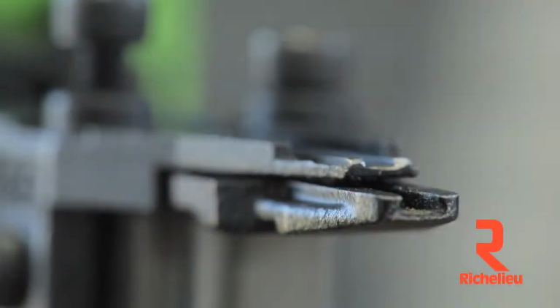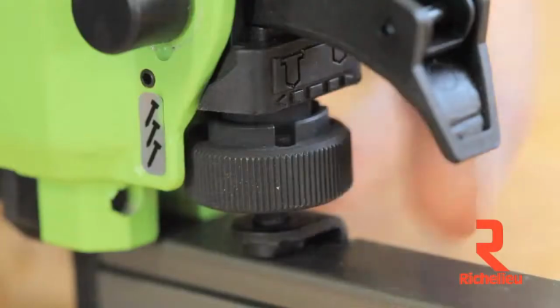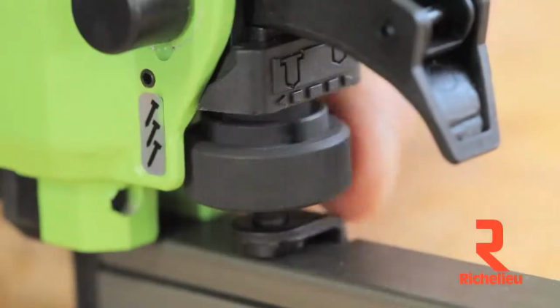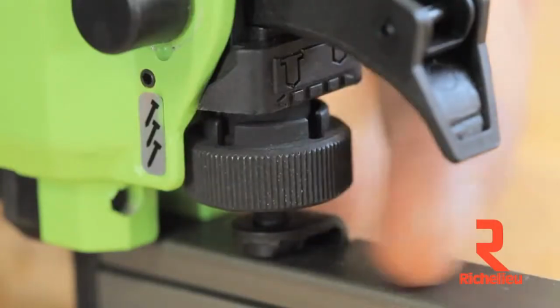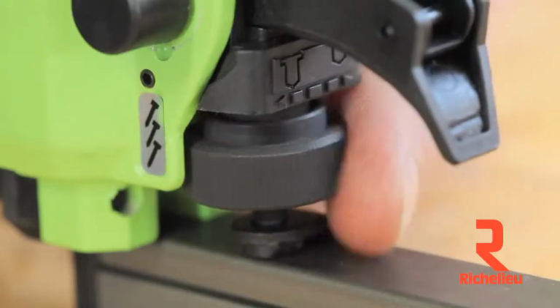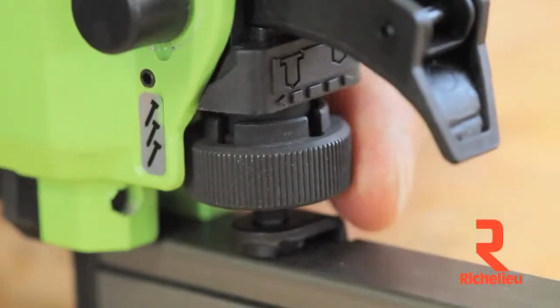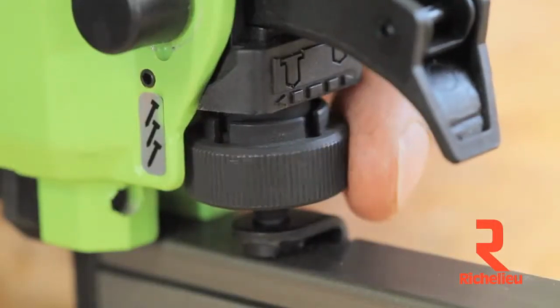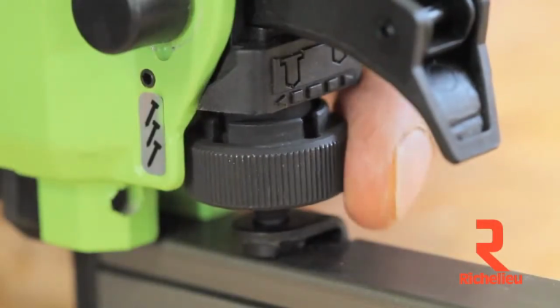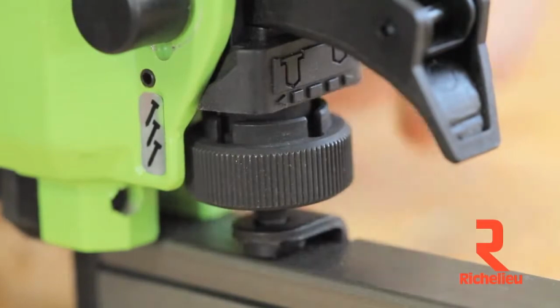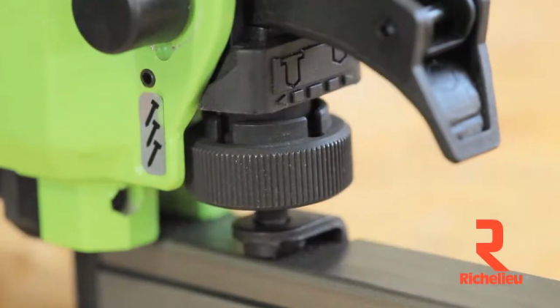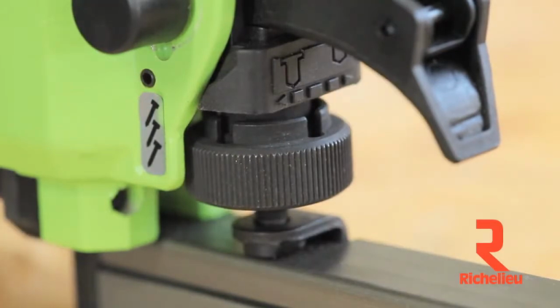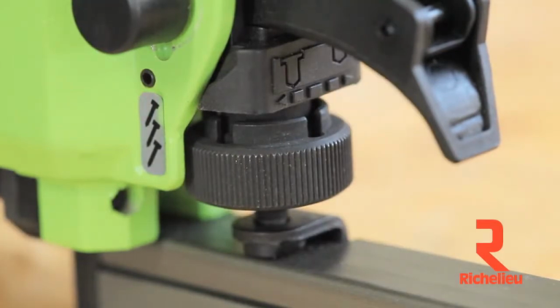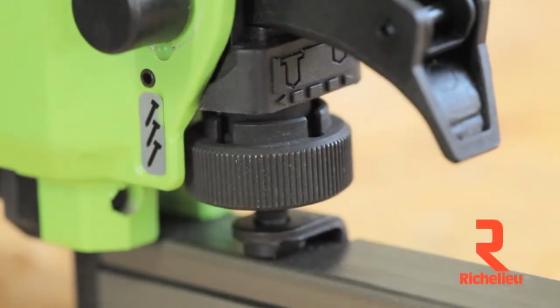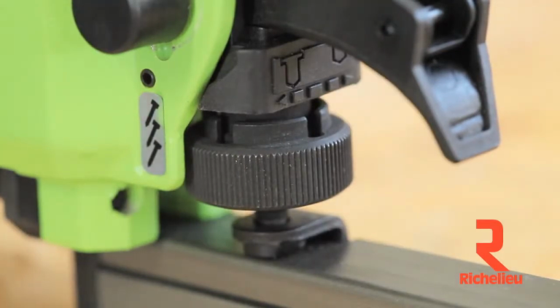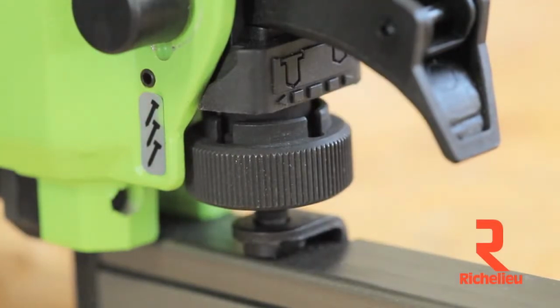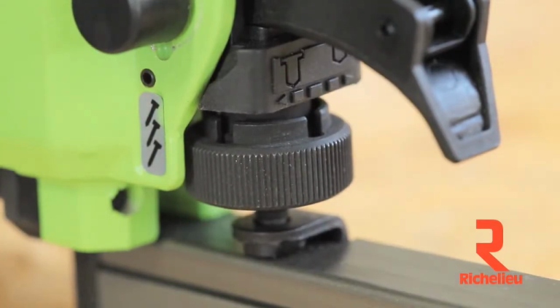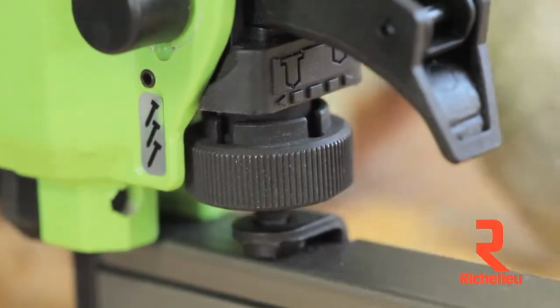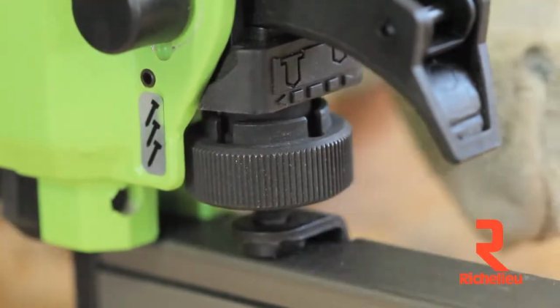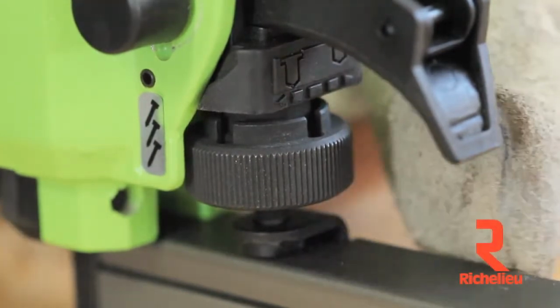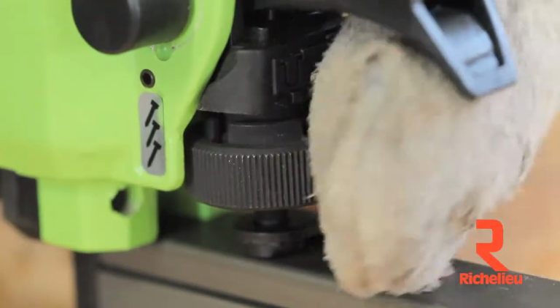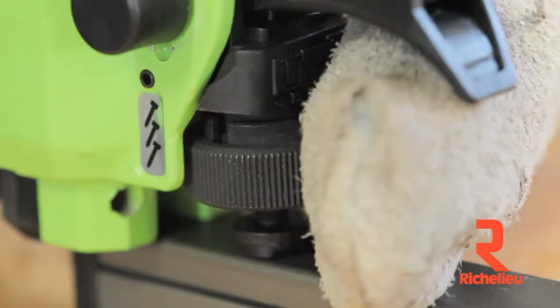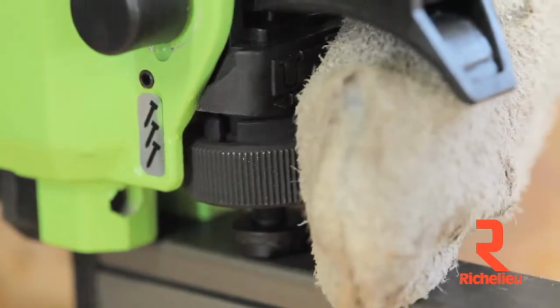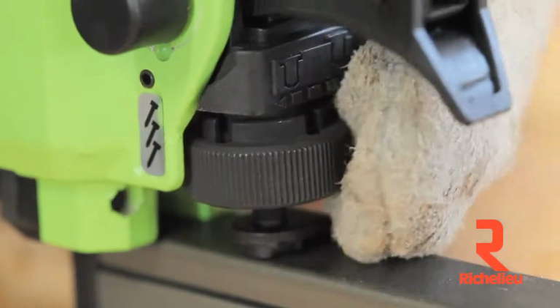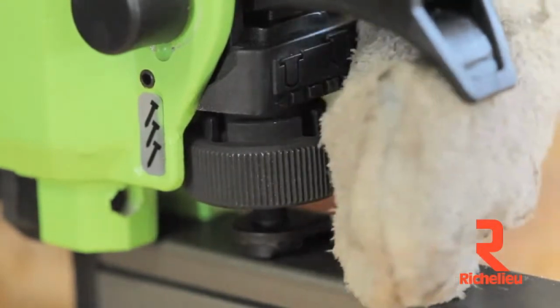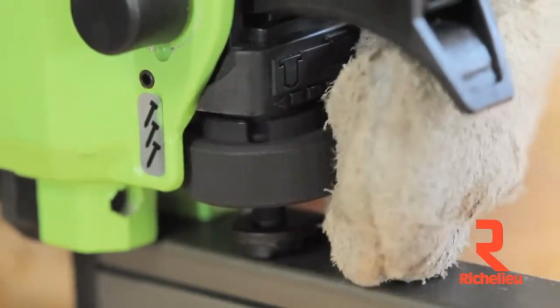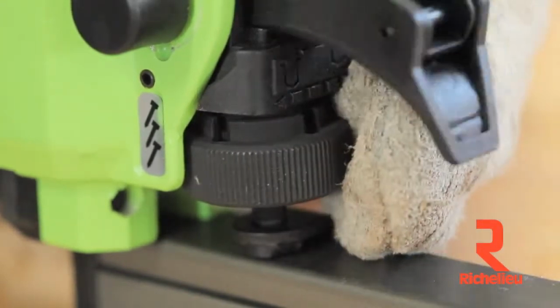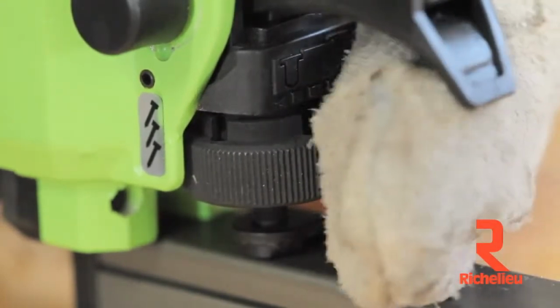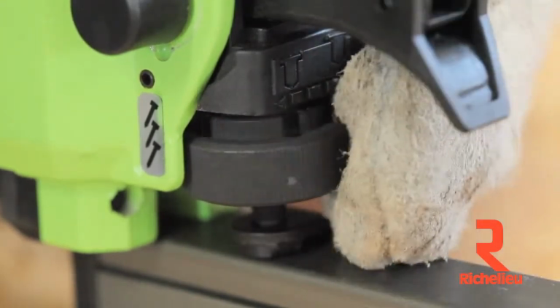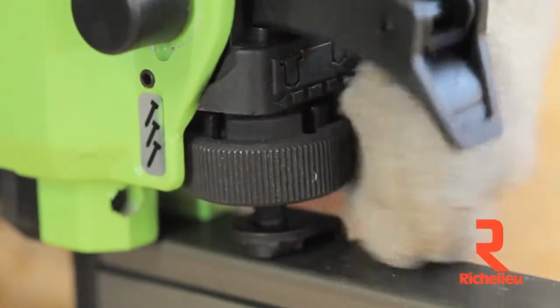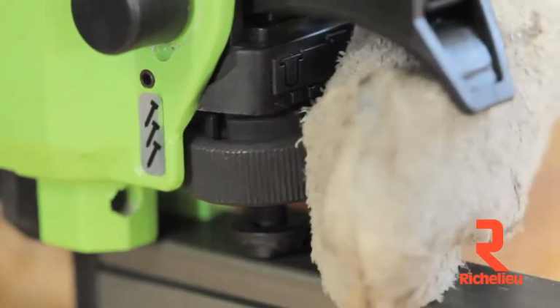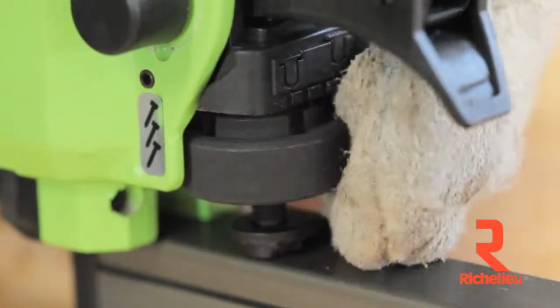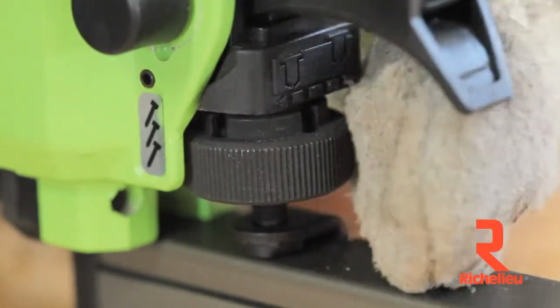The large depth of drive adjustment wheel is knurled for great traction, making it easily adjusted even with gloves on. And the notches in the wheel mean that your nail depth settings don't change no matter how many shots you take.